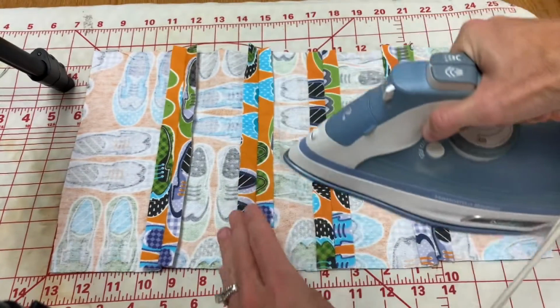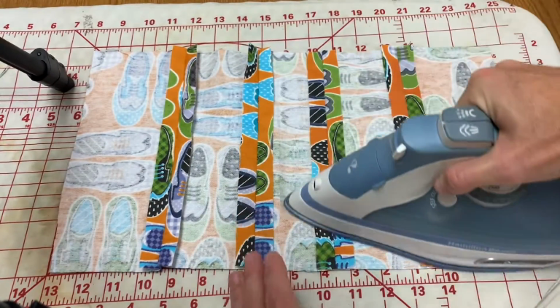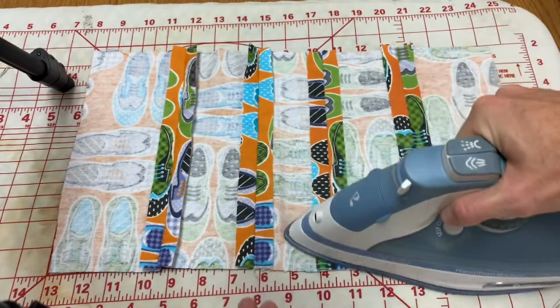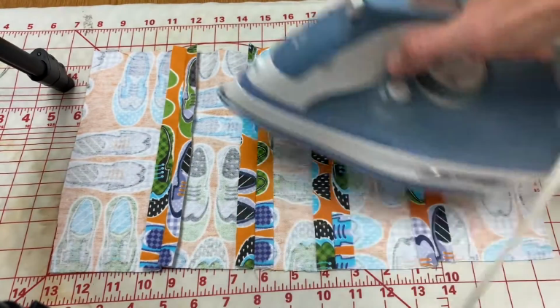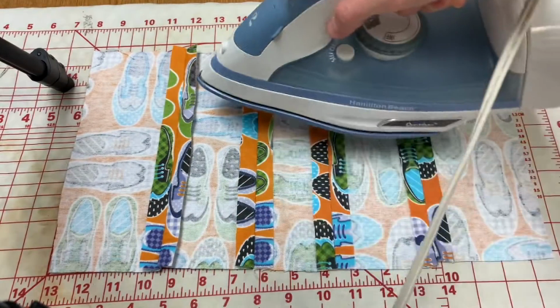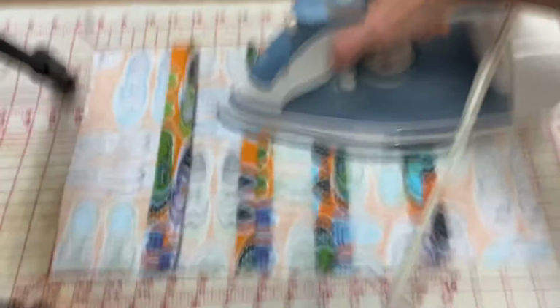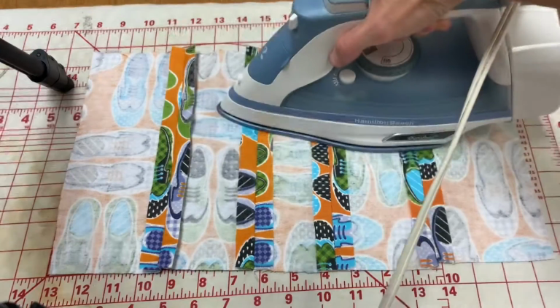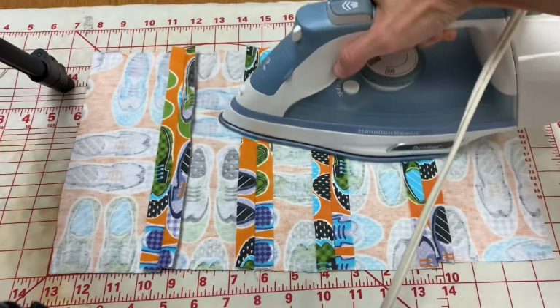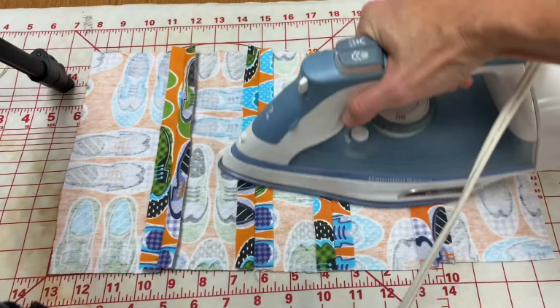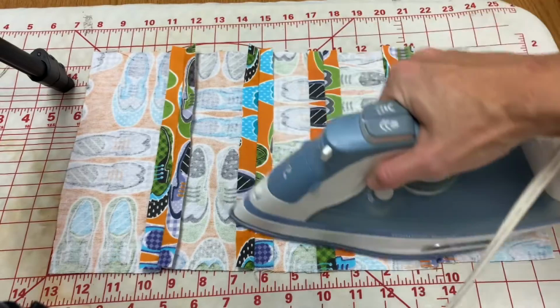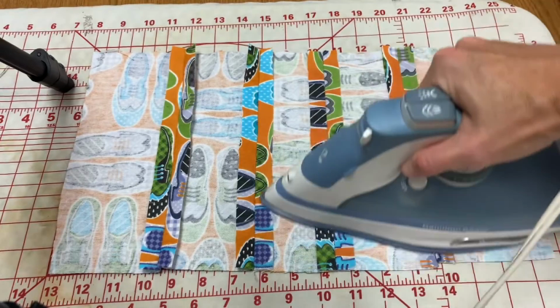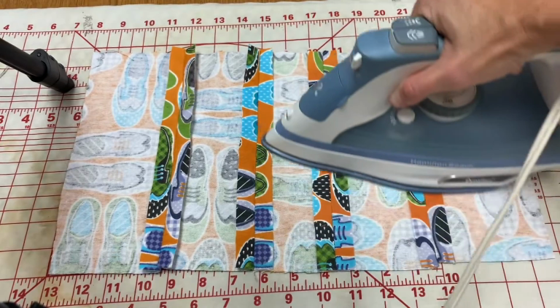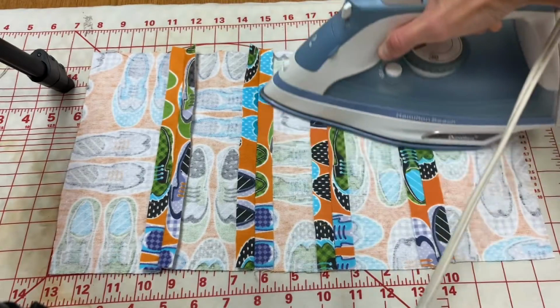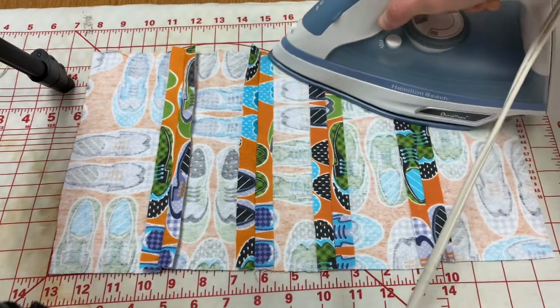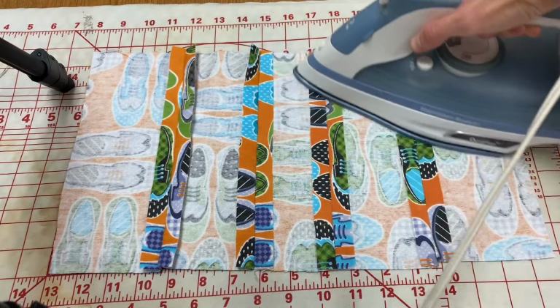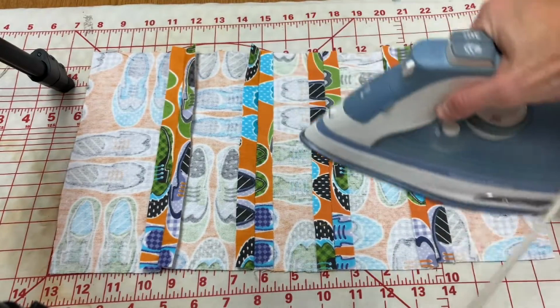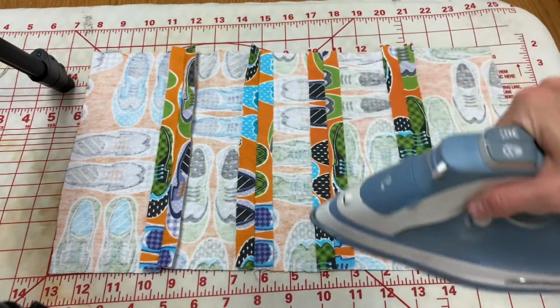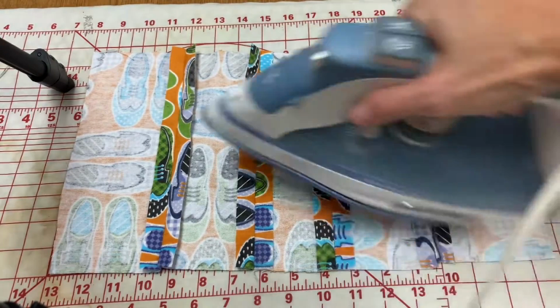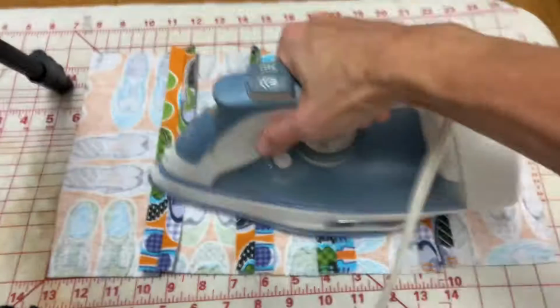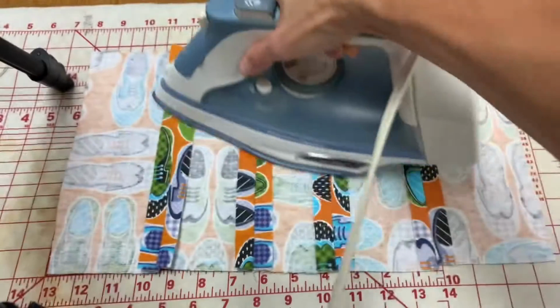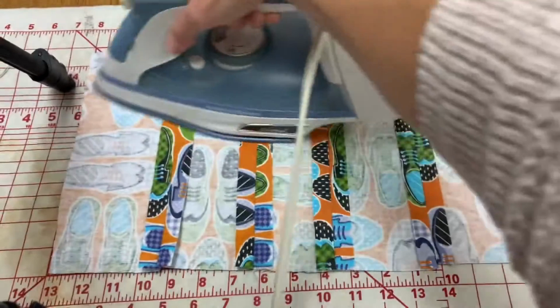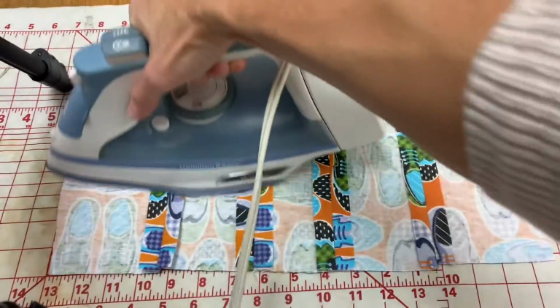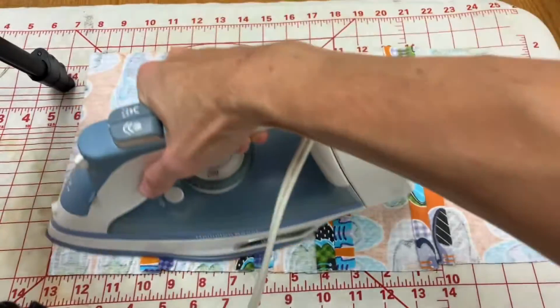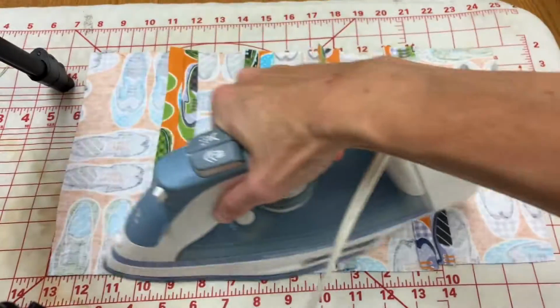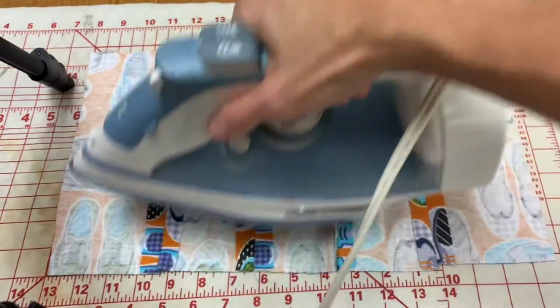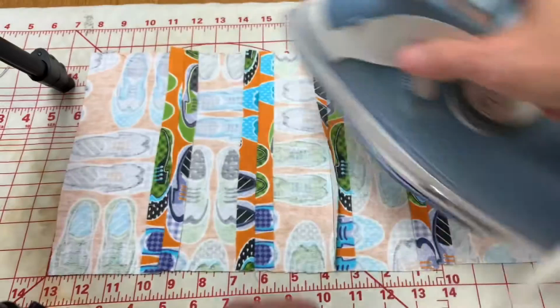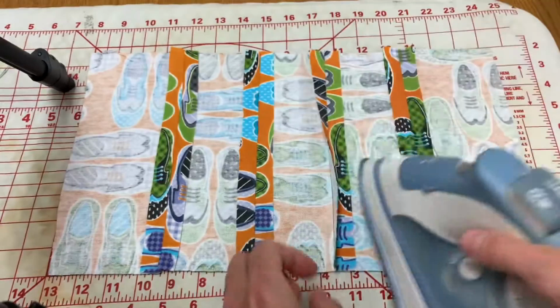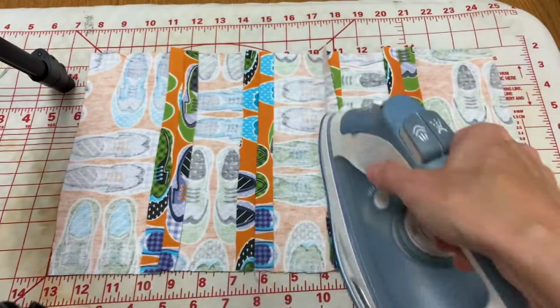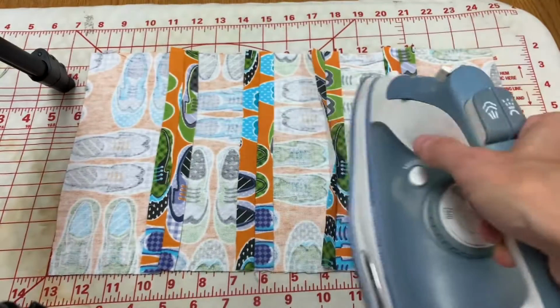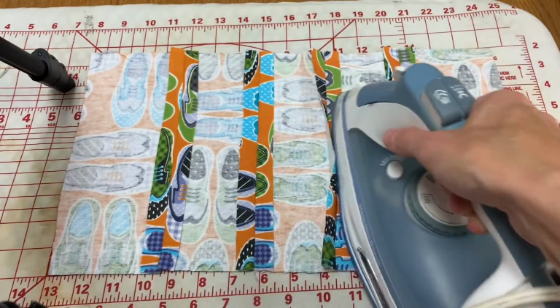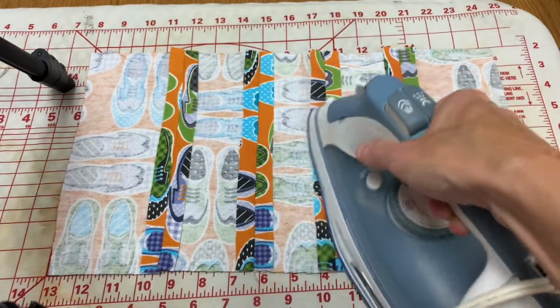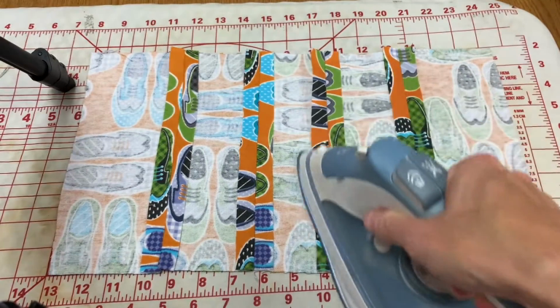Once you're done, then you can push the iron all the way flat and smooth out any wrinkles over the entire pillow front or back.